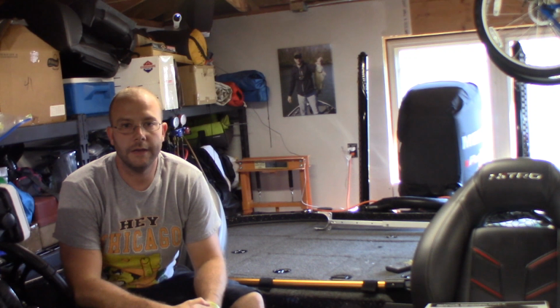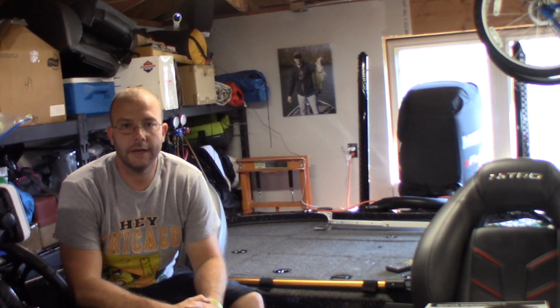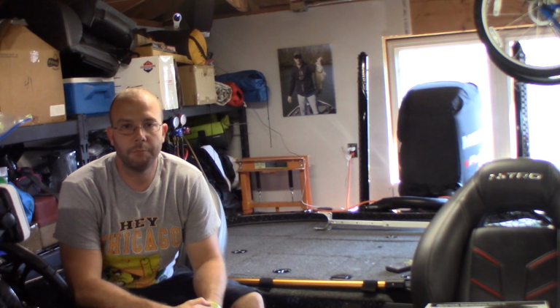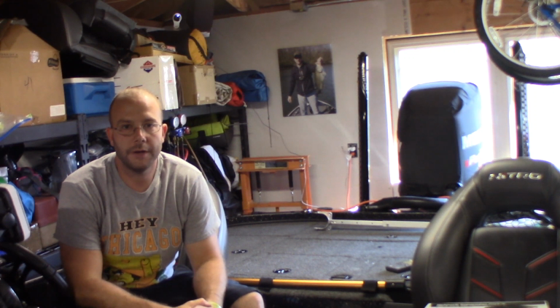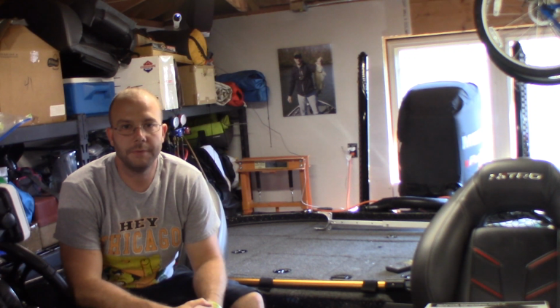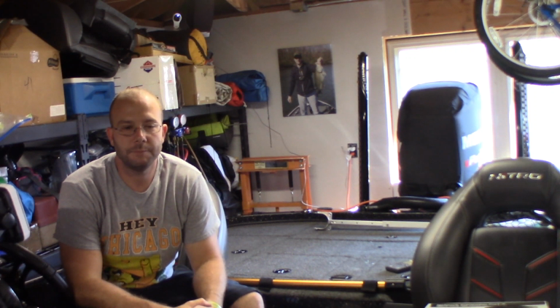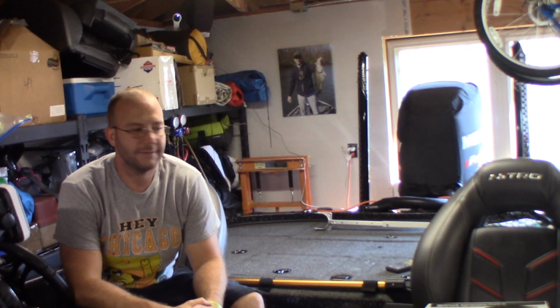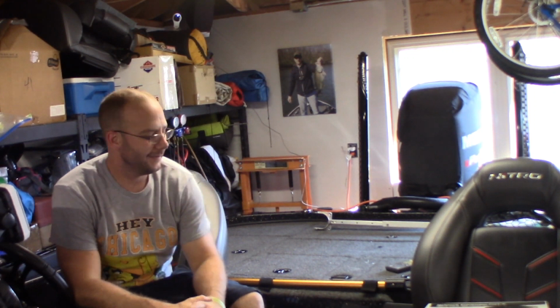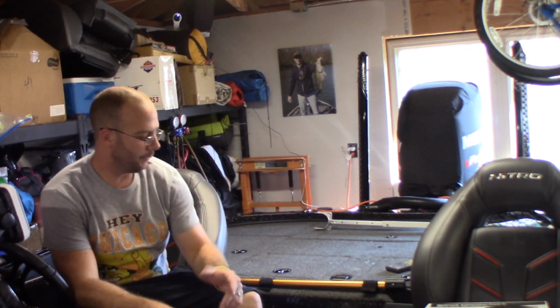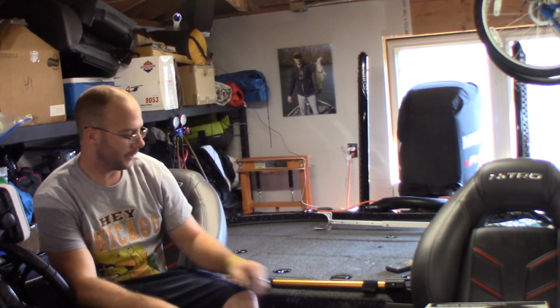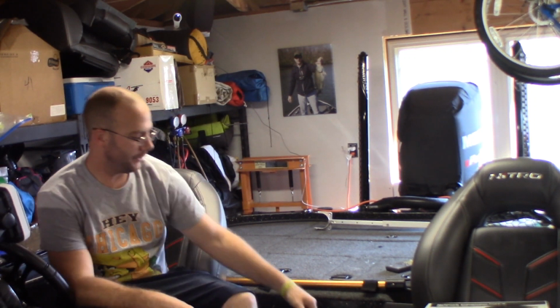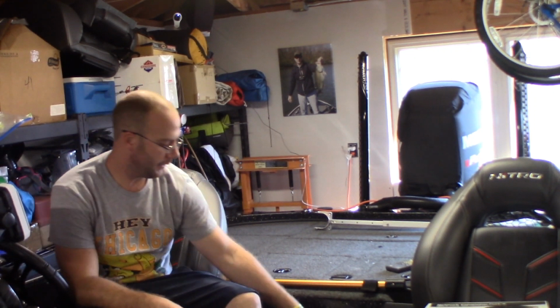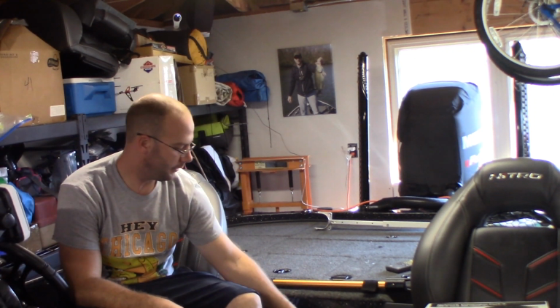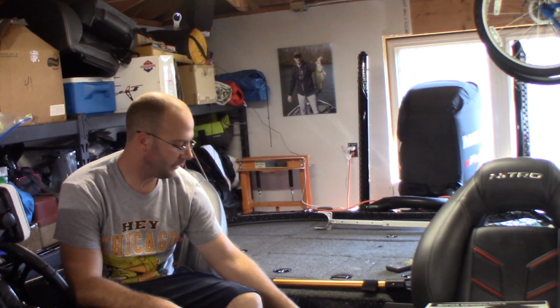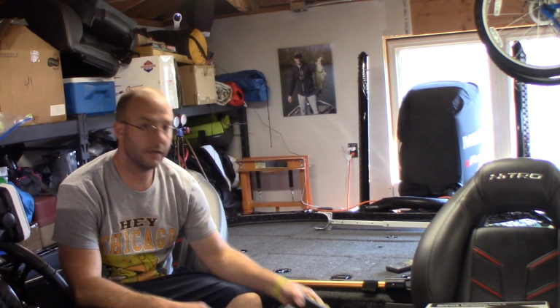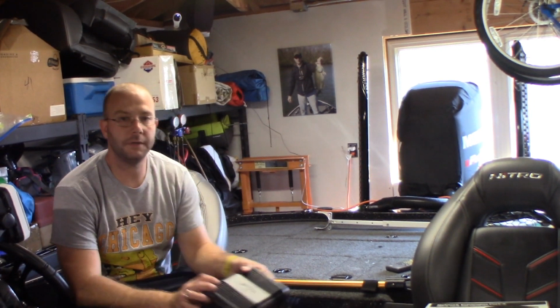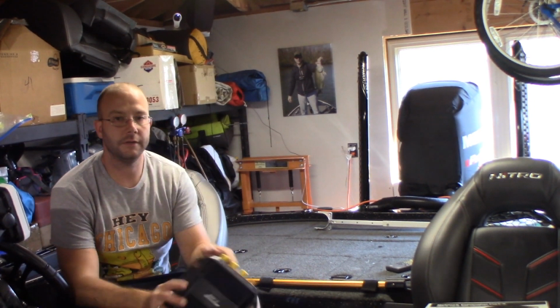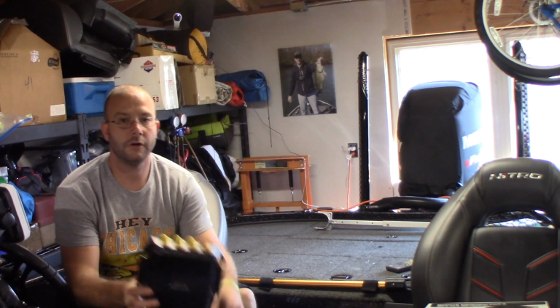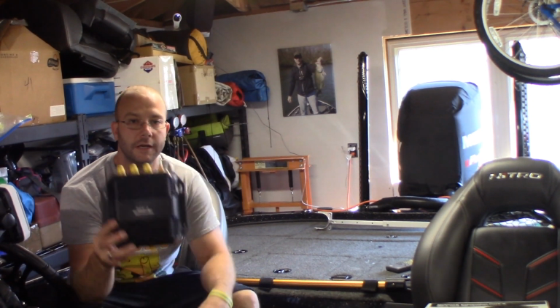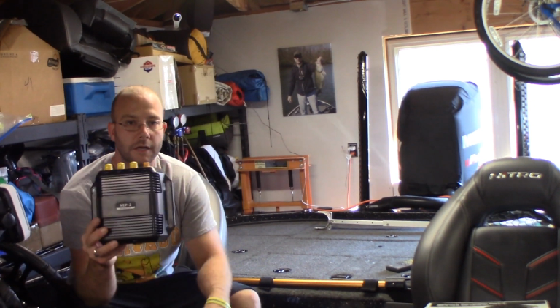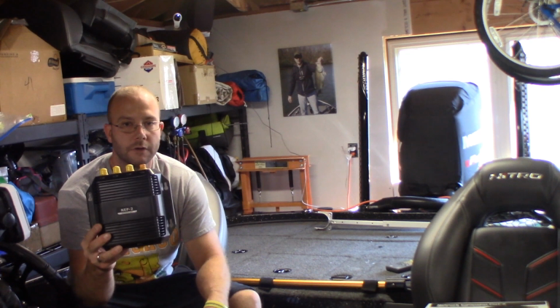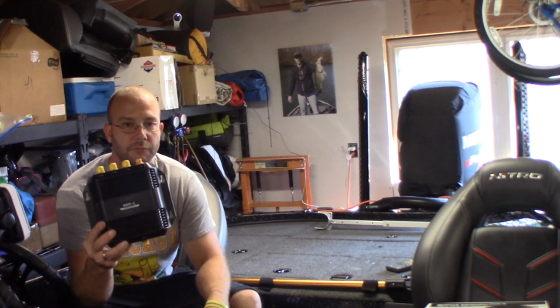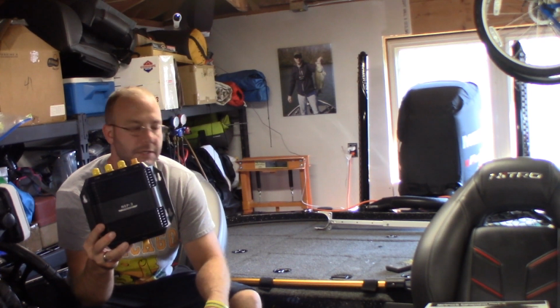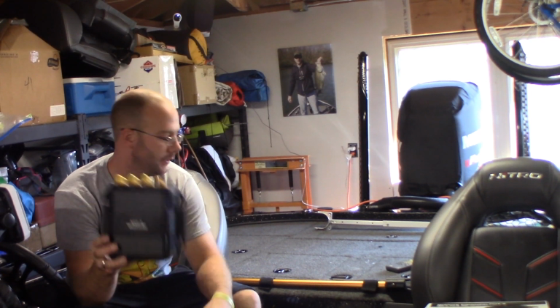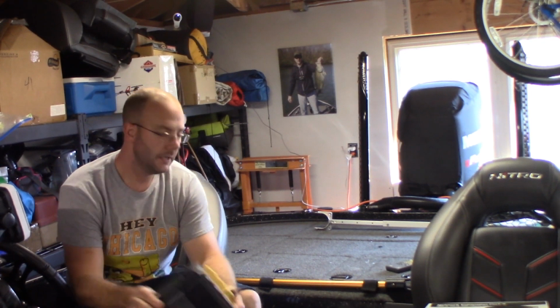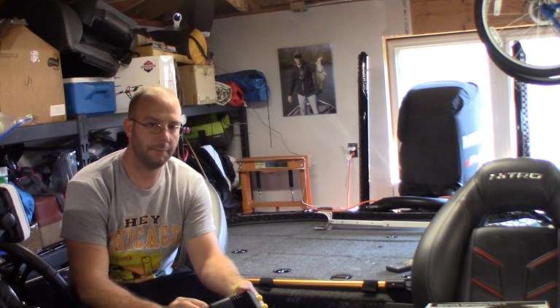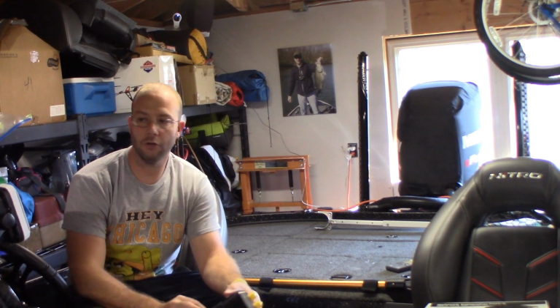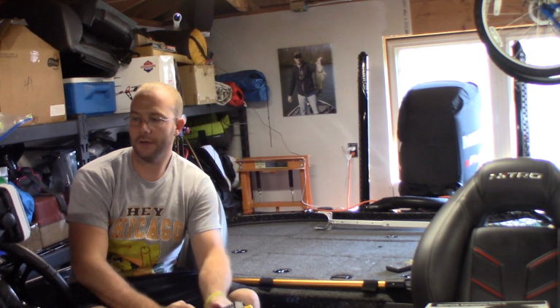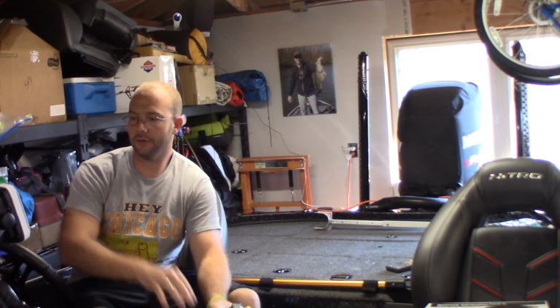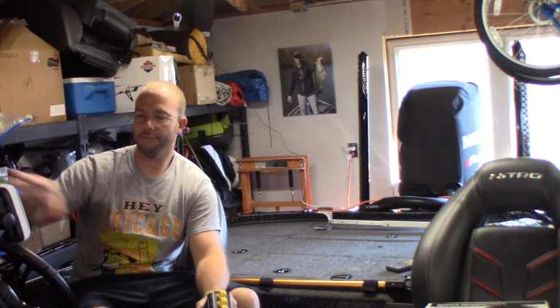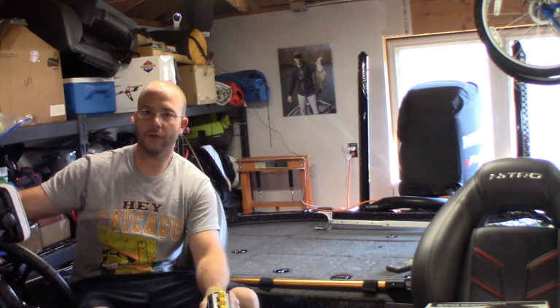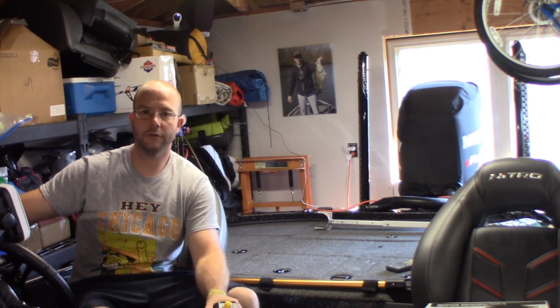Hey guys, Brian with BS Bassin, and today what we're going to be doing is I'm going to be installing a network expansion on my Lowrance fish finders.